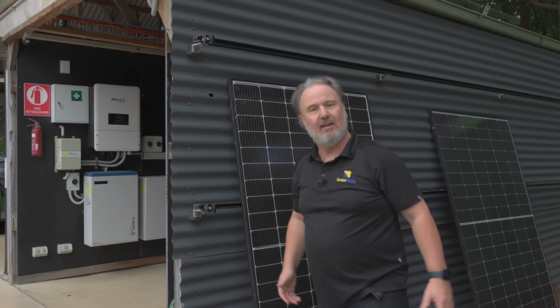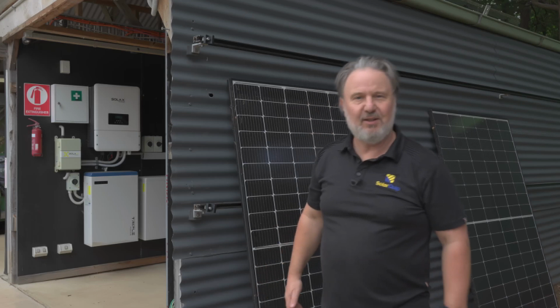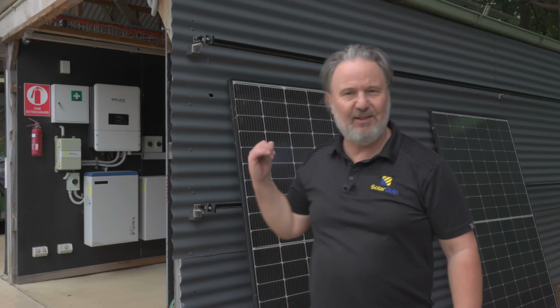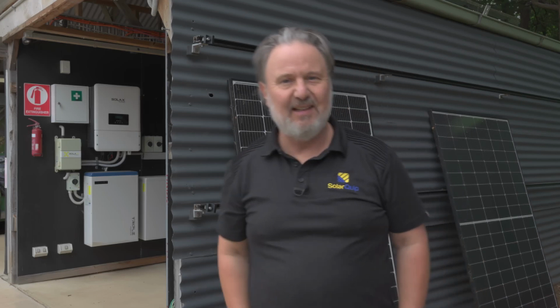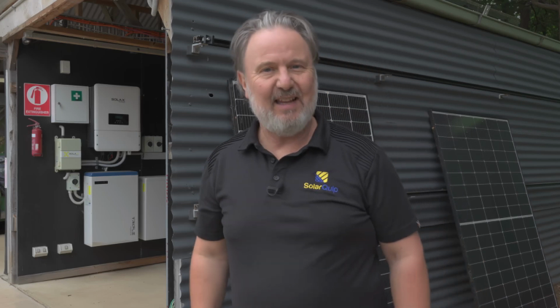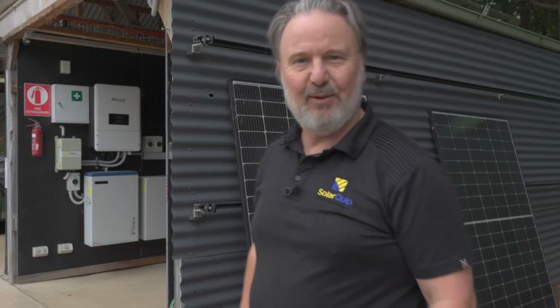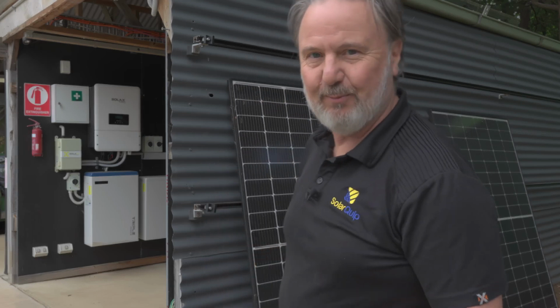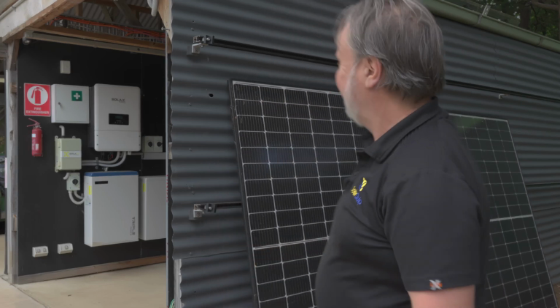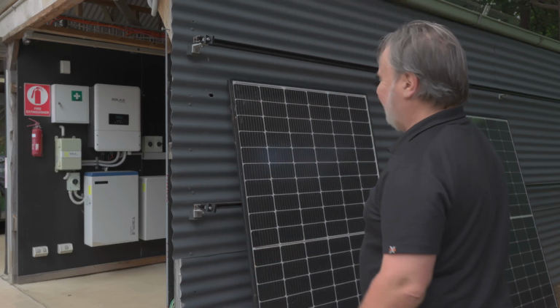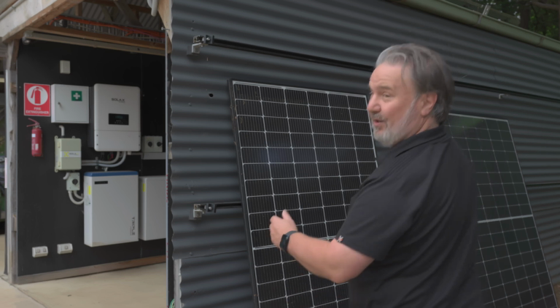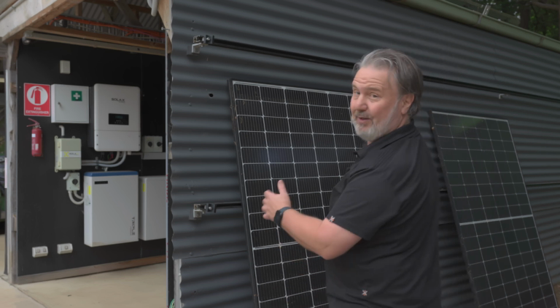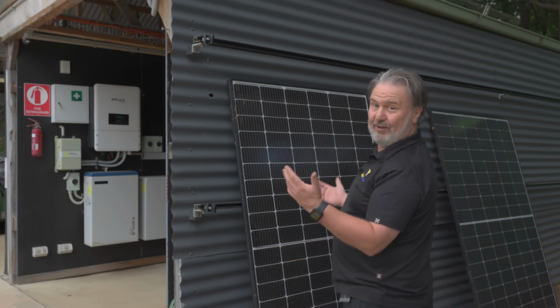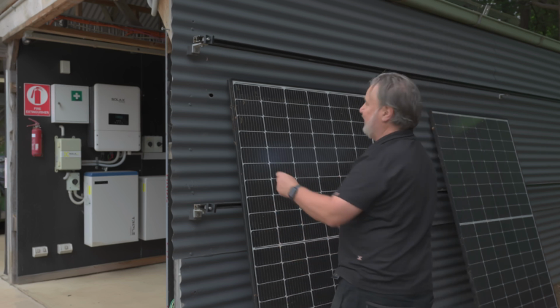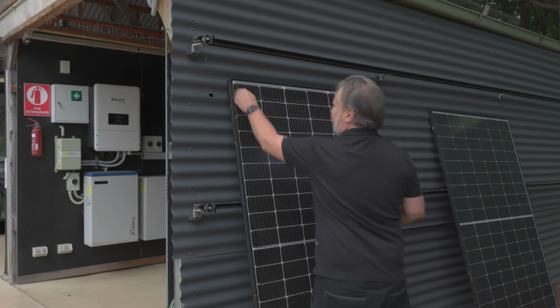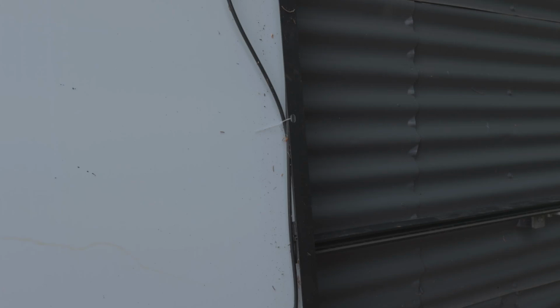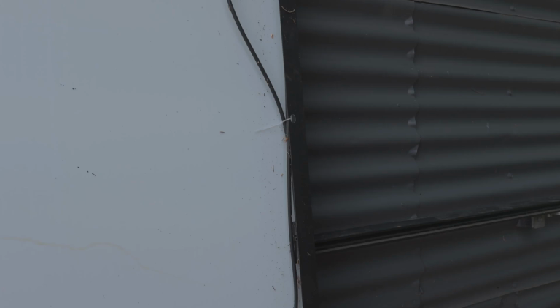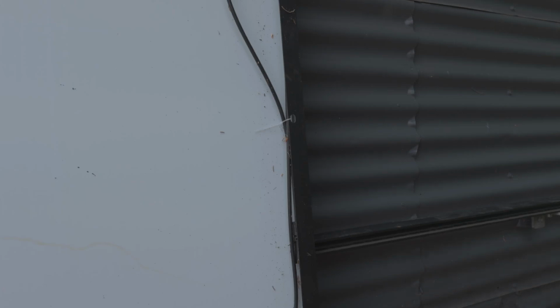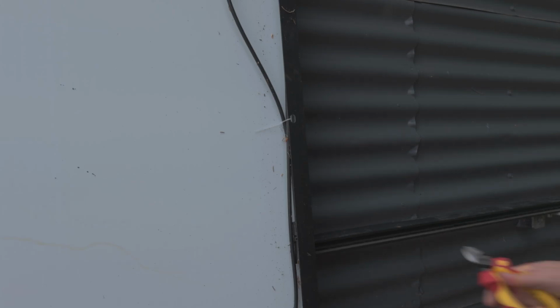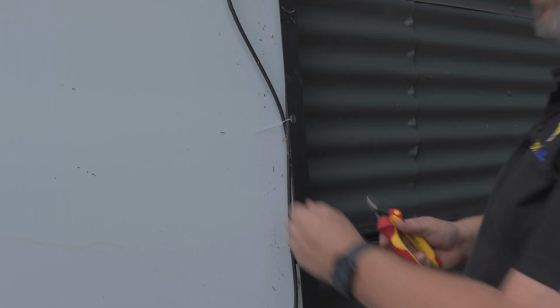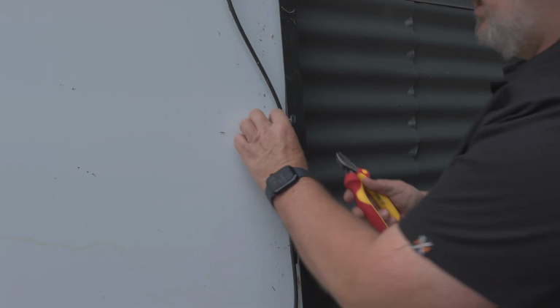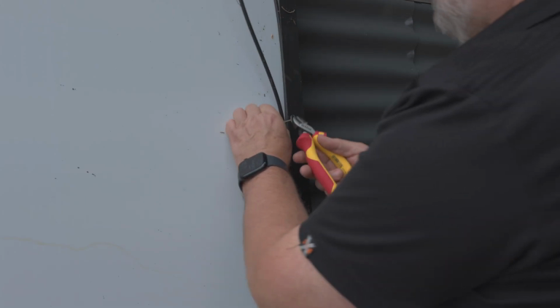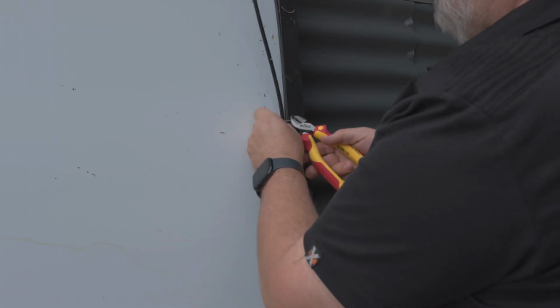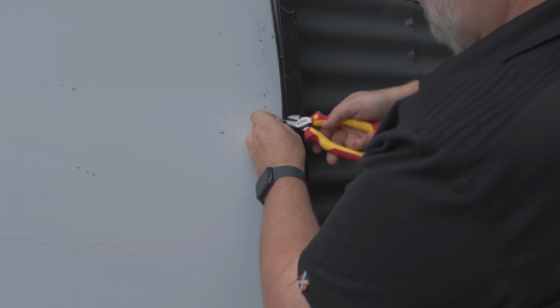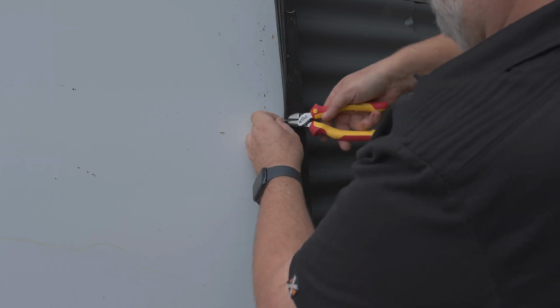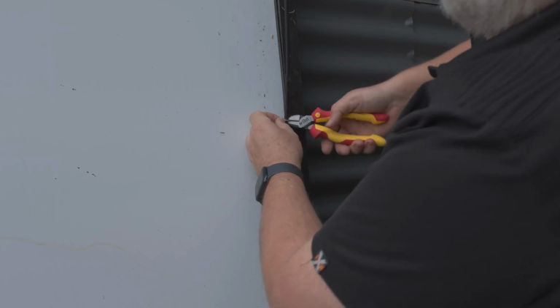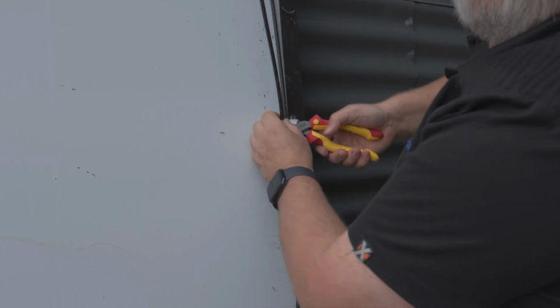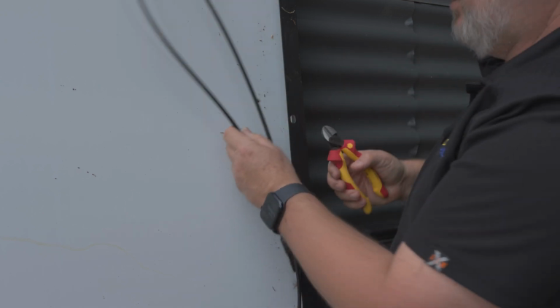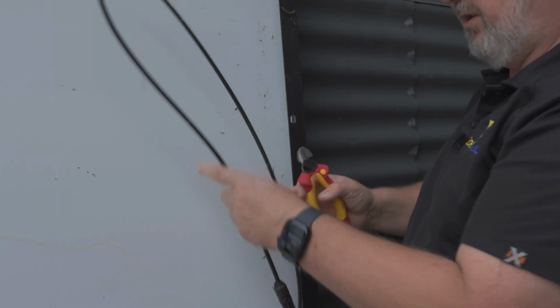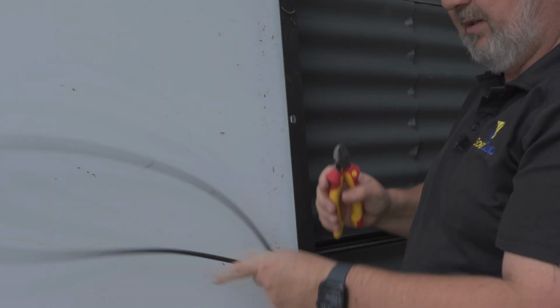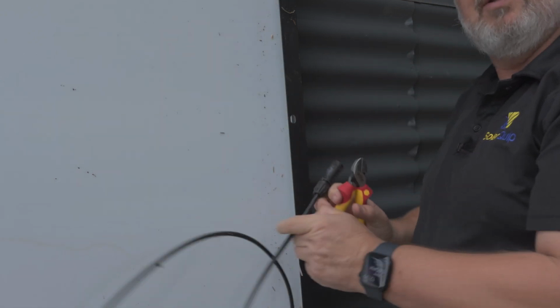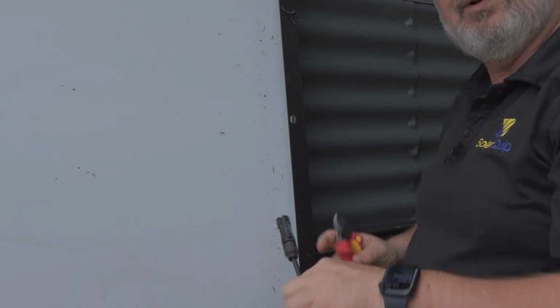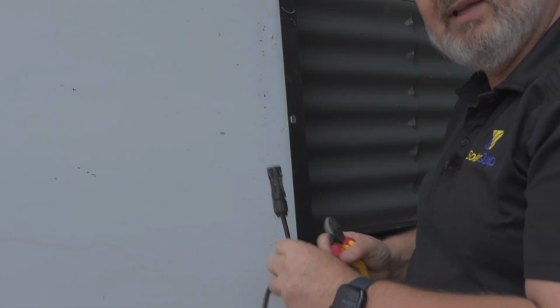The only challenge is to get it up on the wall, which is not a very ordinary sort of installation. Just pairing this unit for mounting.